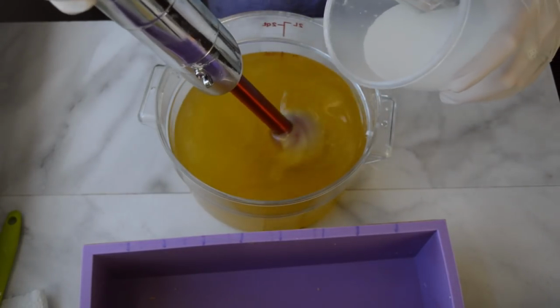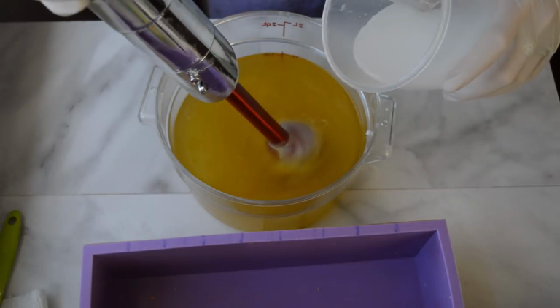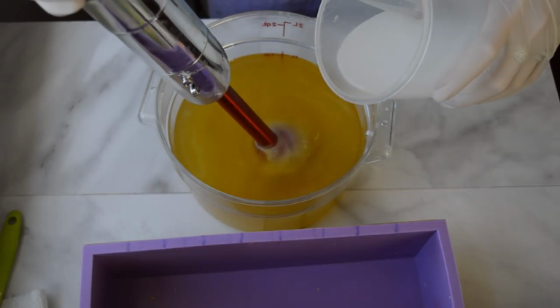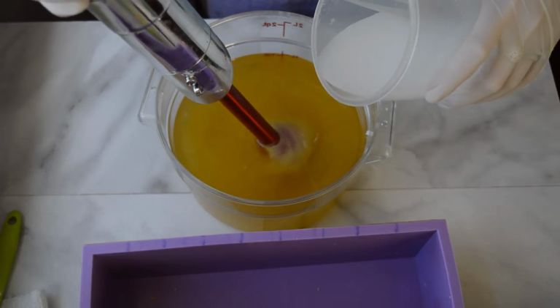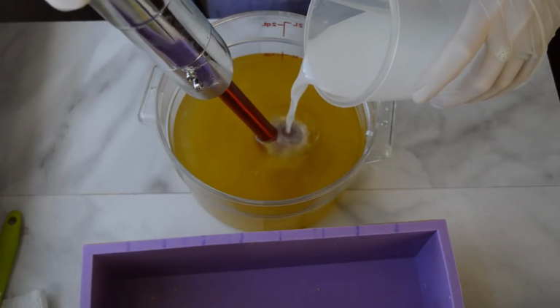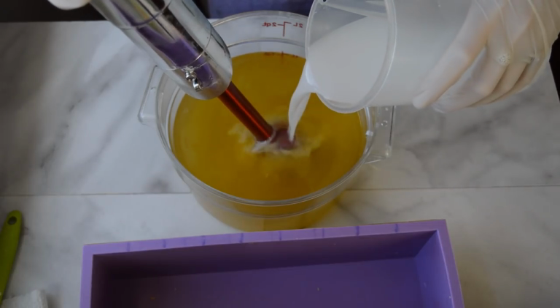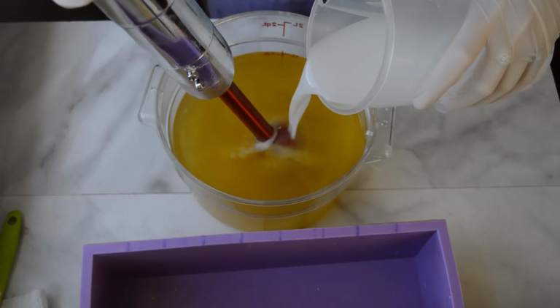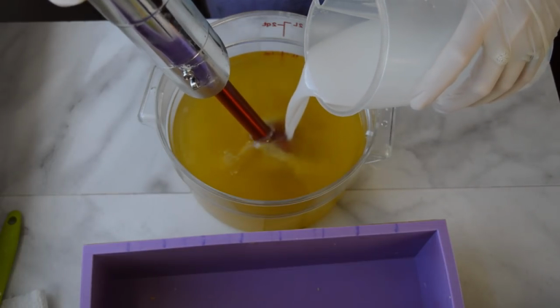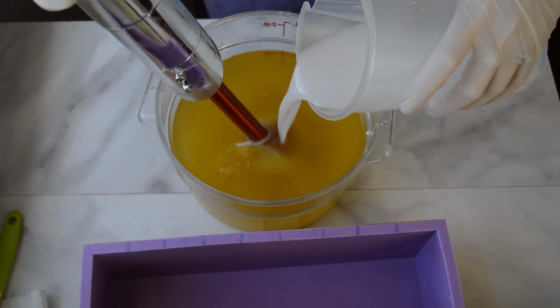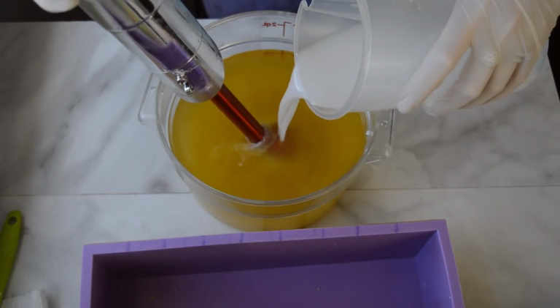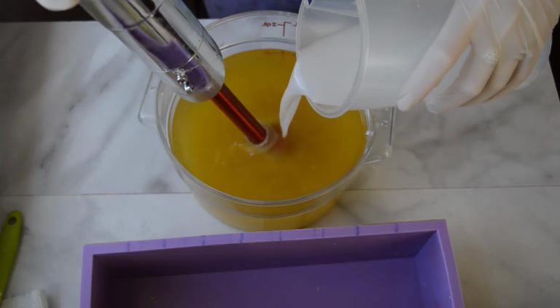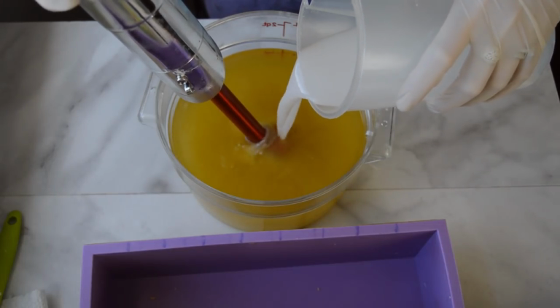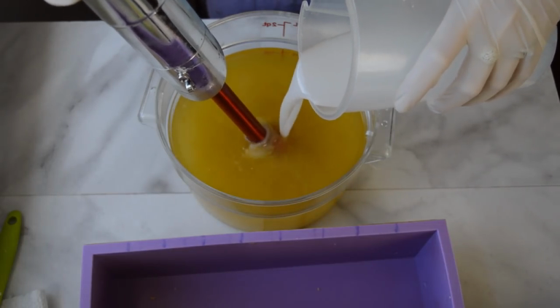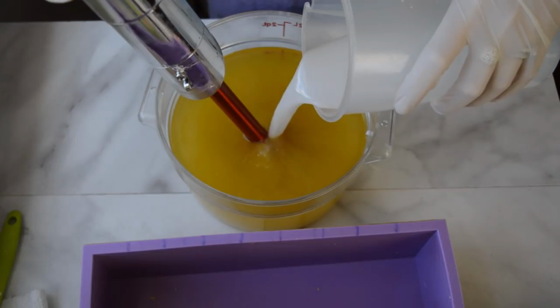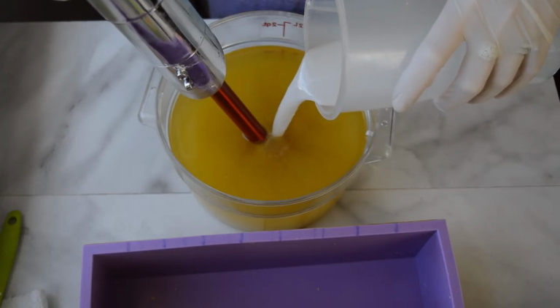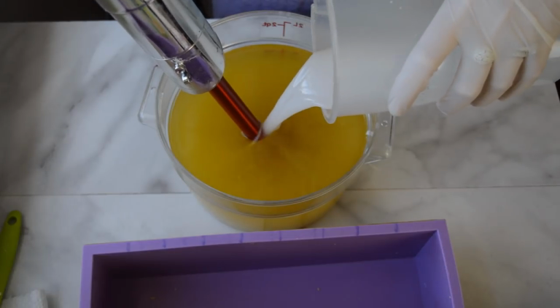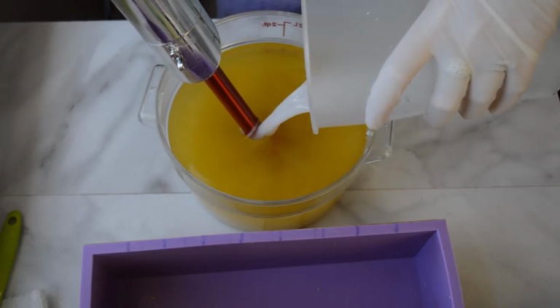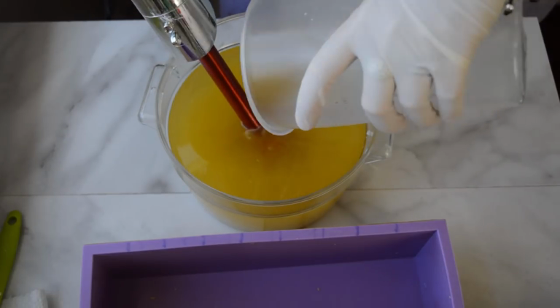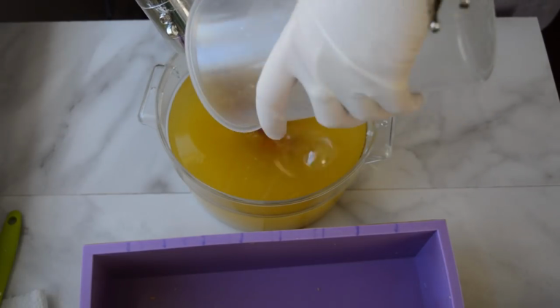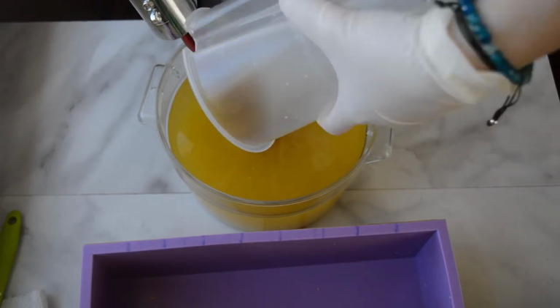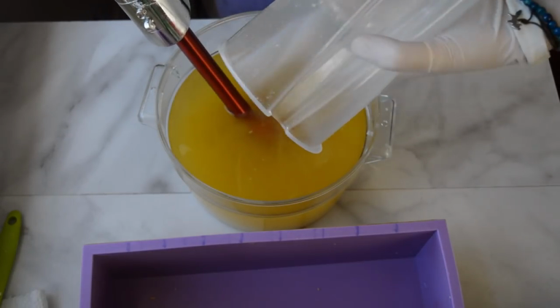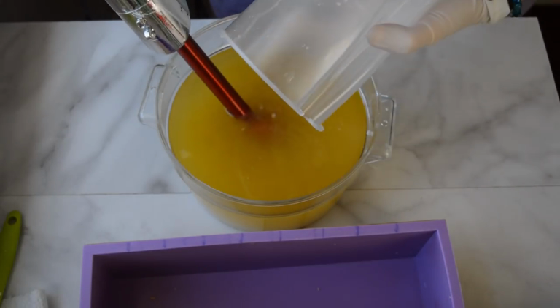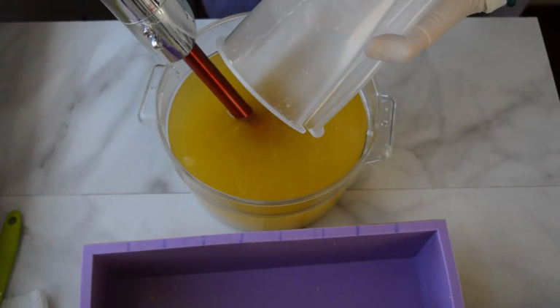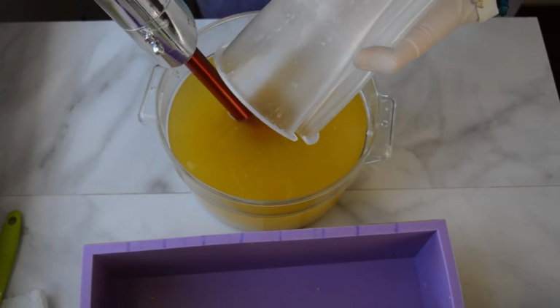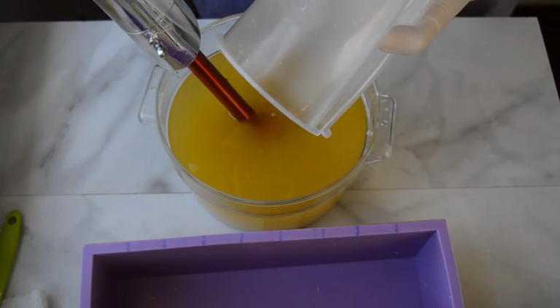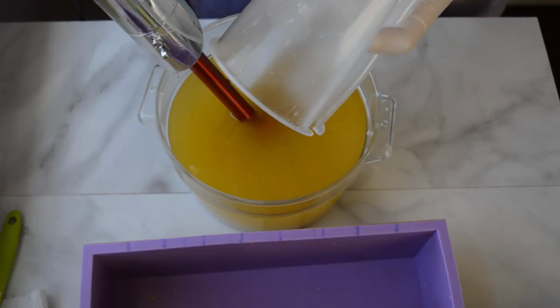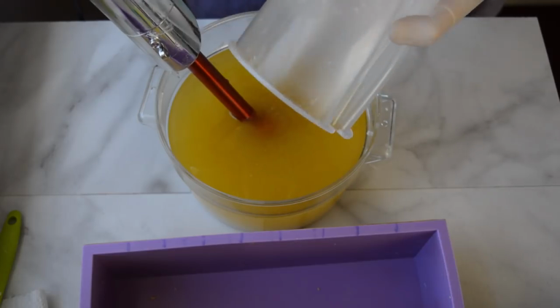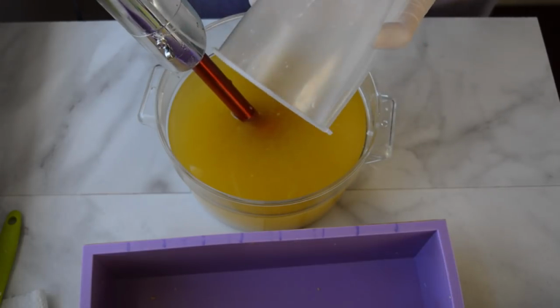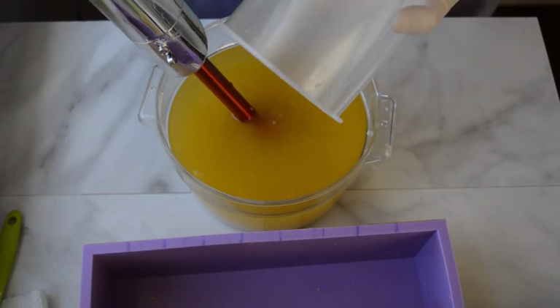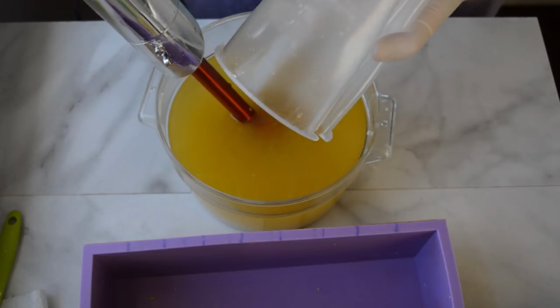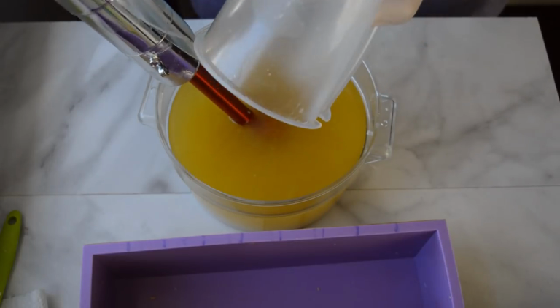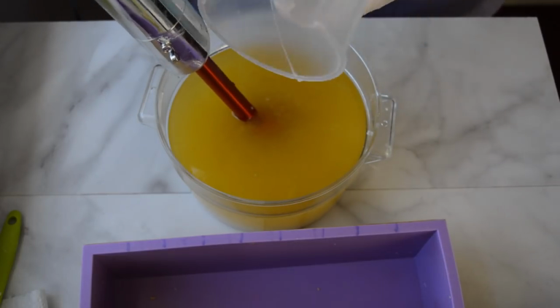Starting off with my oils, I'm going to add my sodium lactate, lye, distilled water, and a little bit of titanium dioxide to this mixture. Then I'm going to give this a whirl and explain where this idea came from.